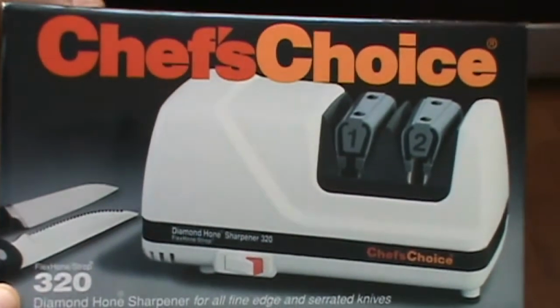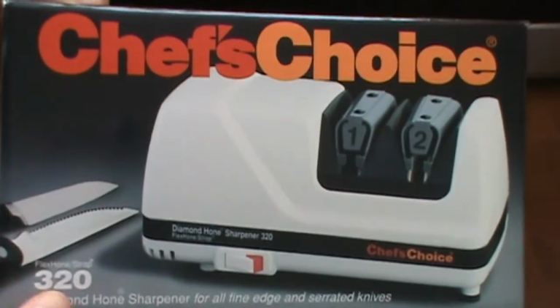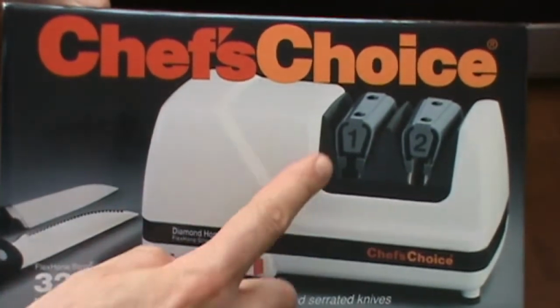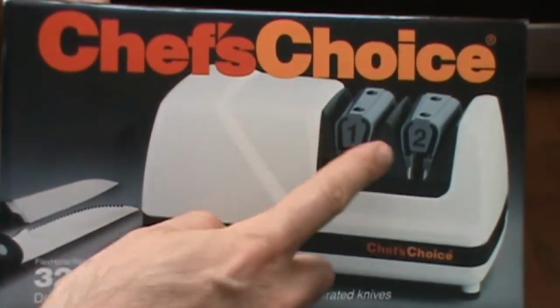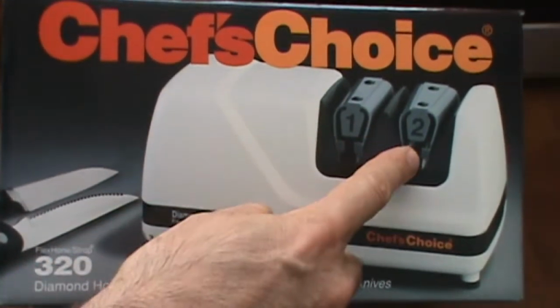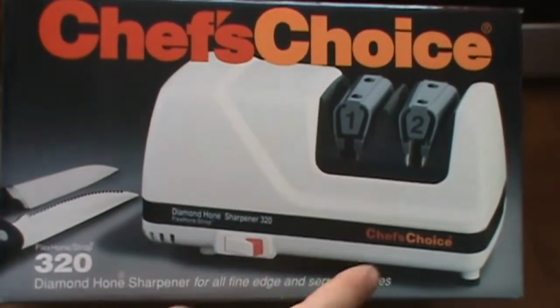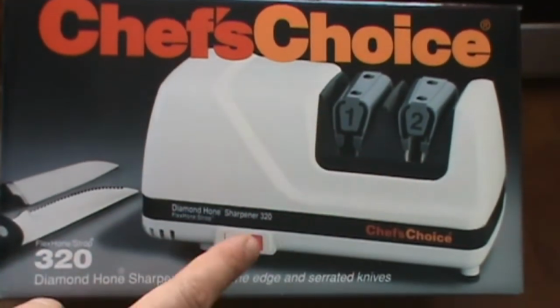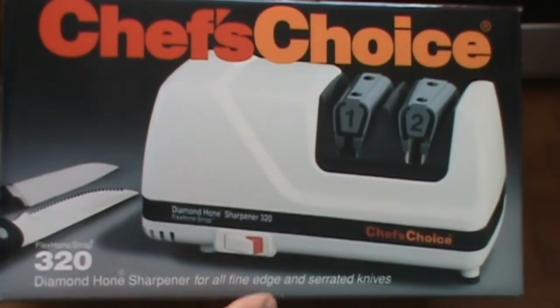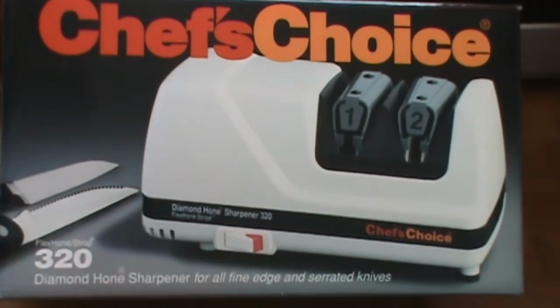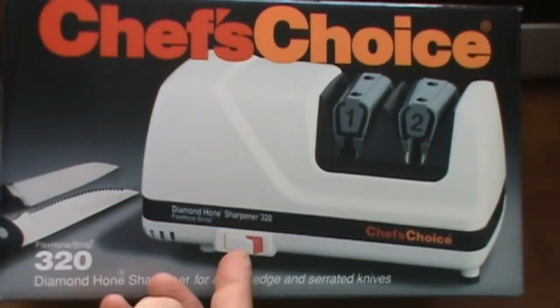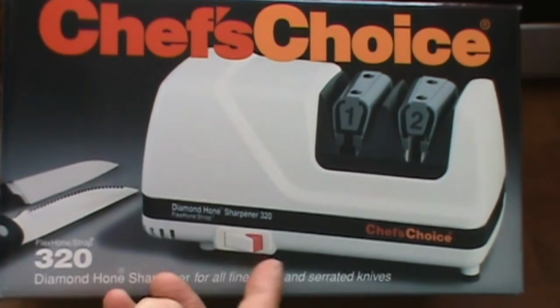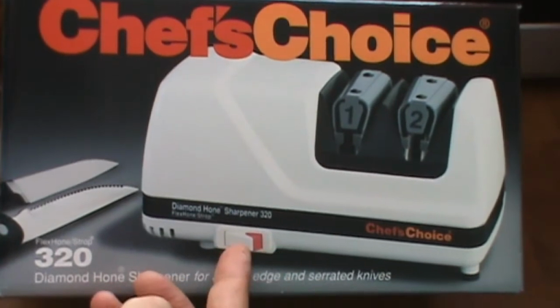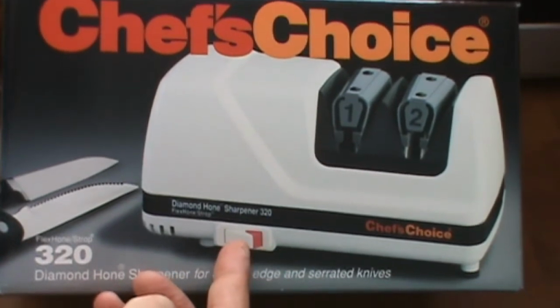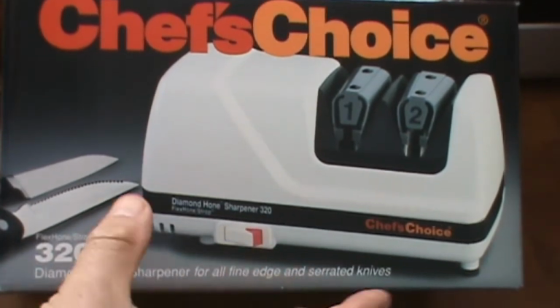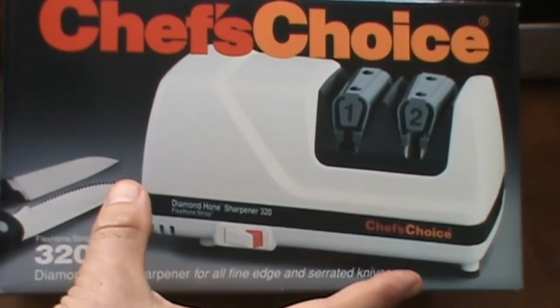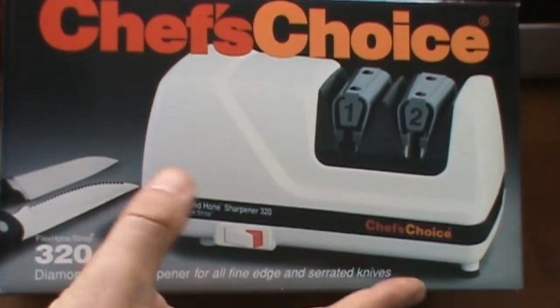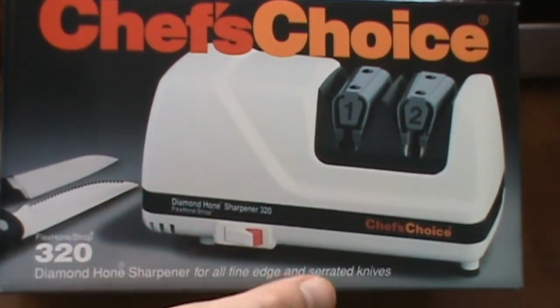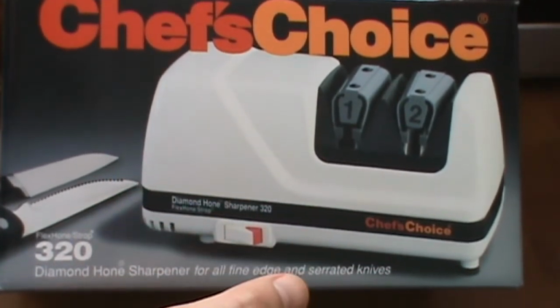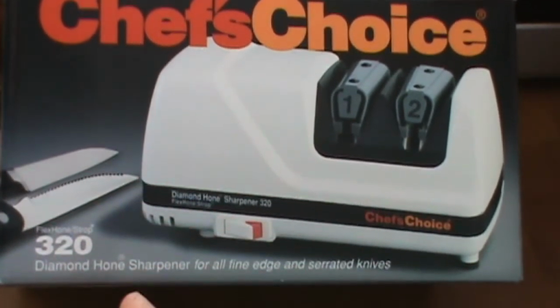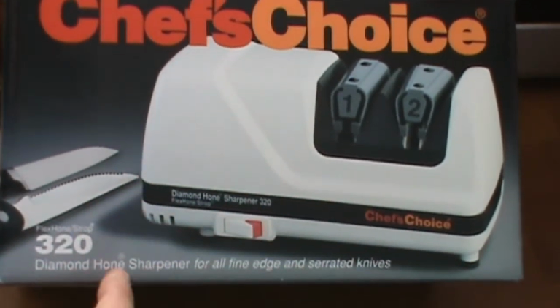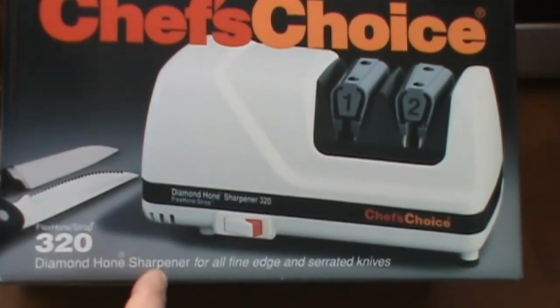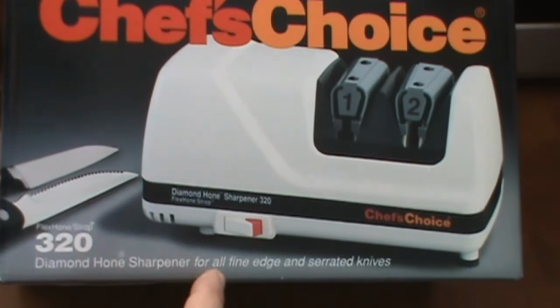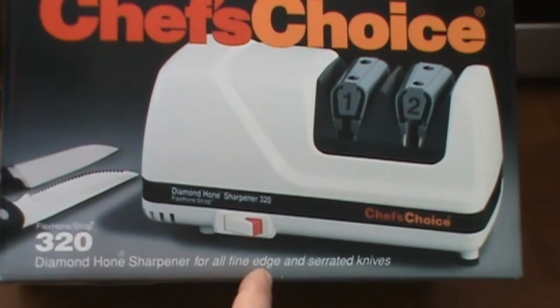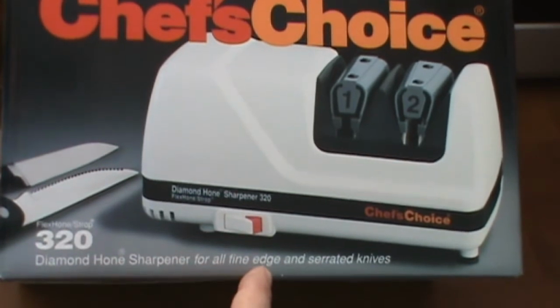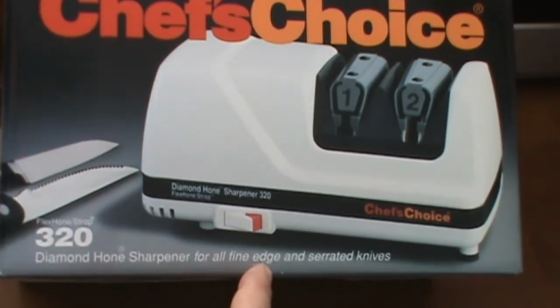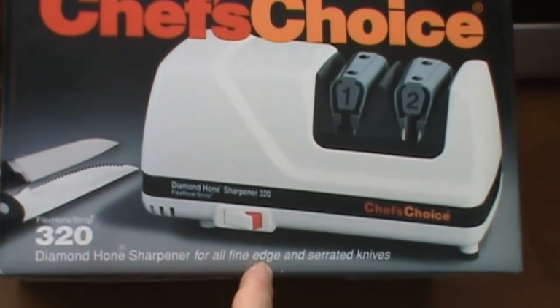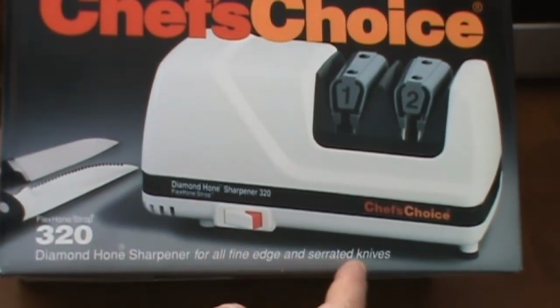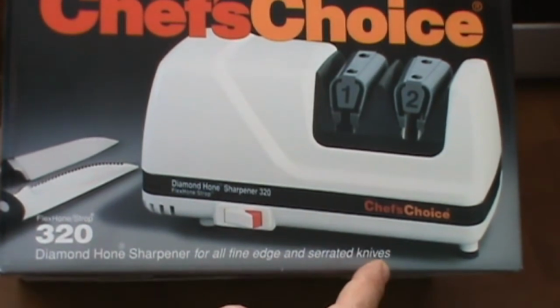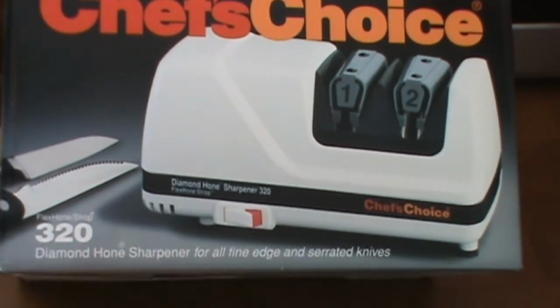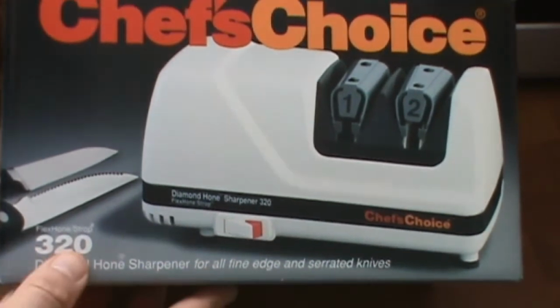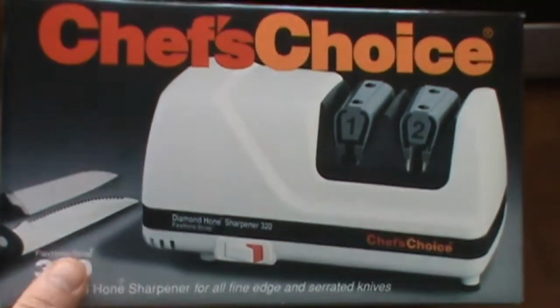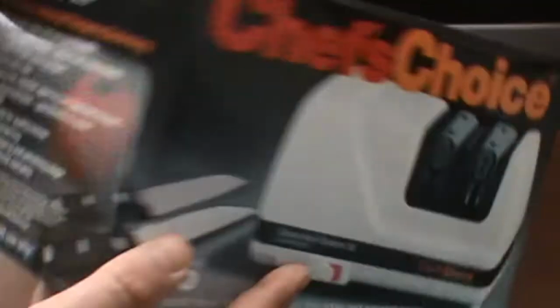It's very simple — stage one, stage two, easy to use, nice power switch, large motor, plenty of power. This one sharpens all fine-edge or smooth-edge knives, as well as serrated knives. It's very easy to use.